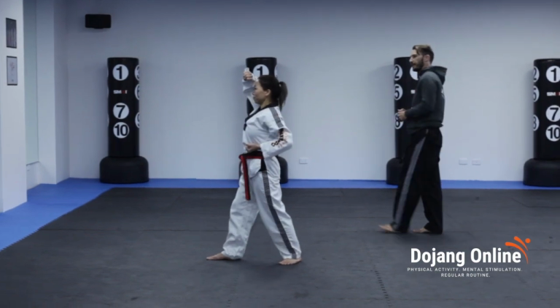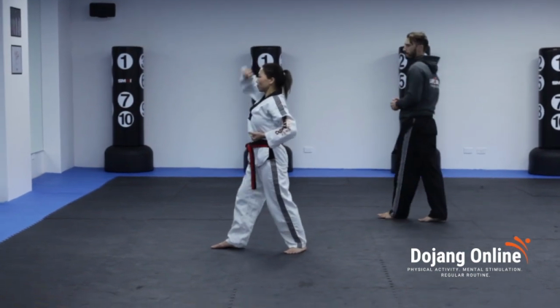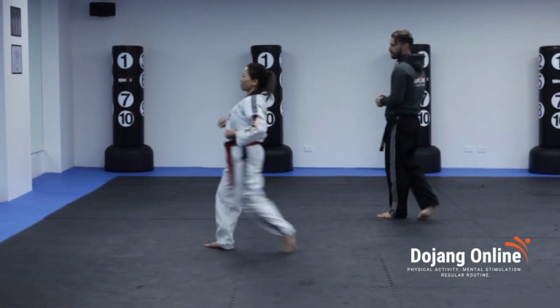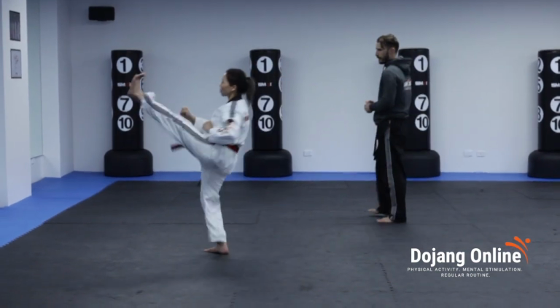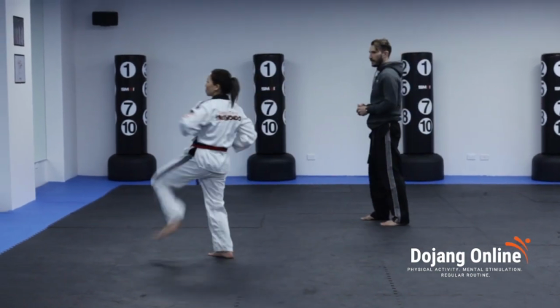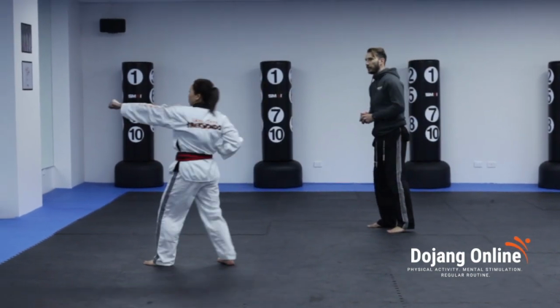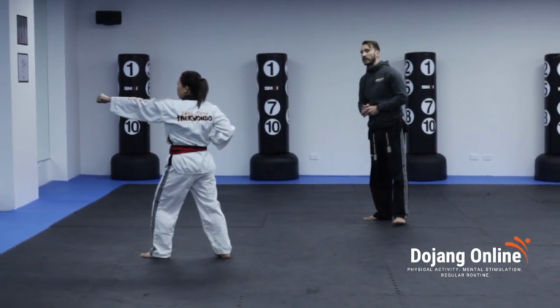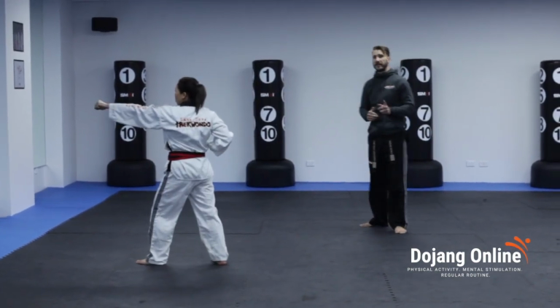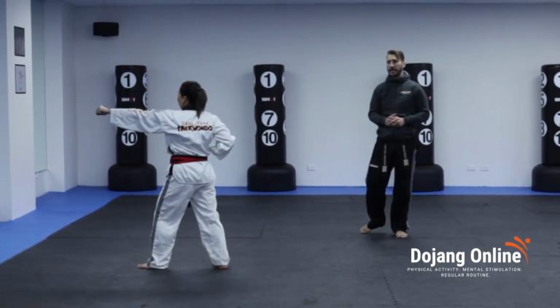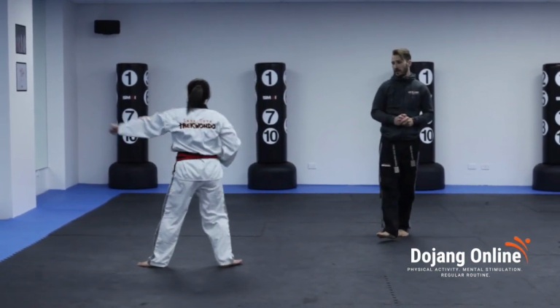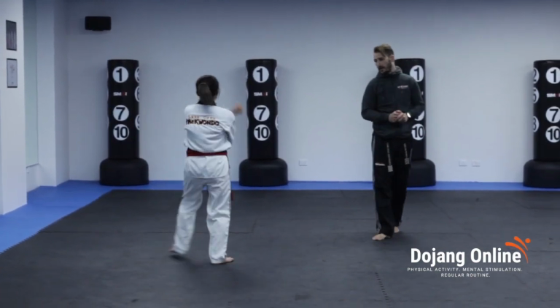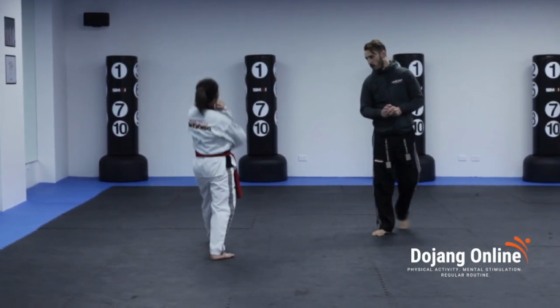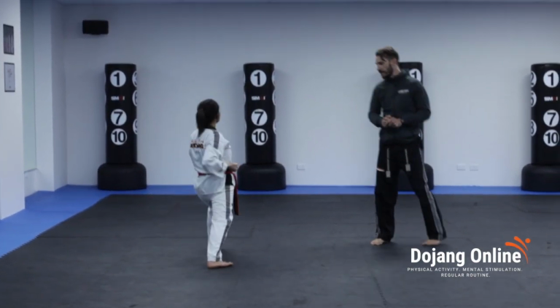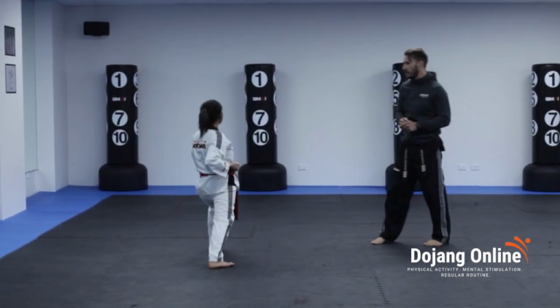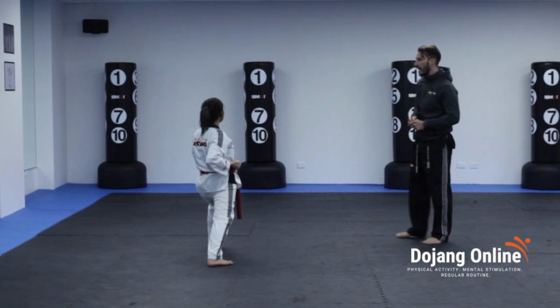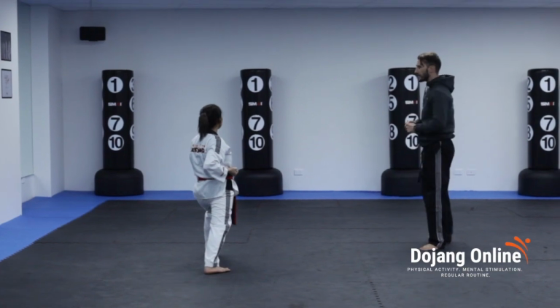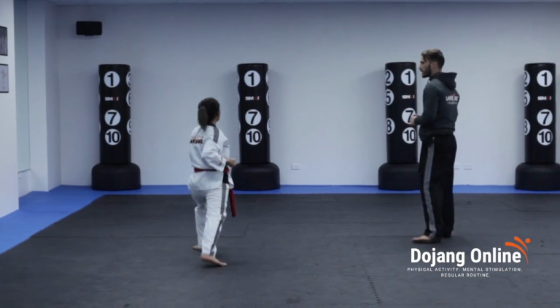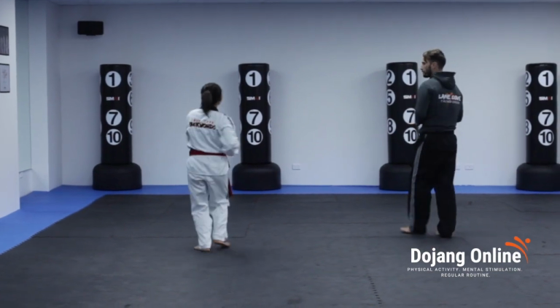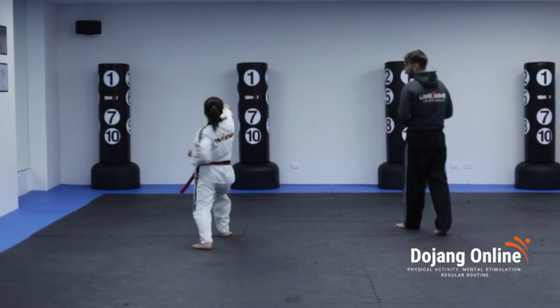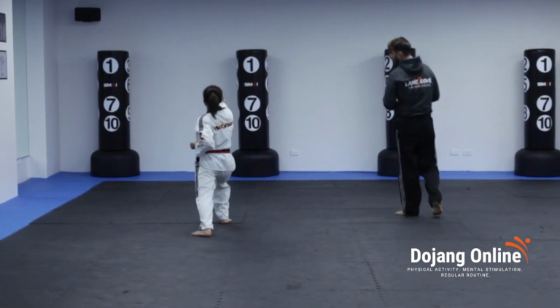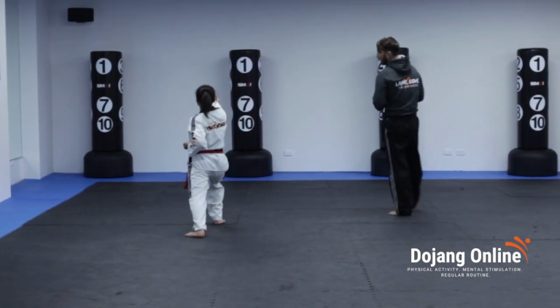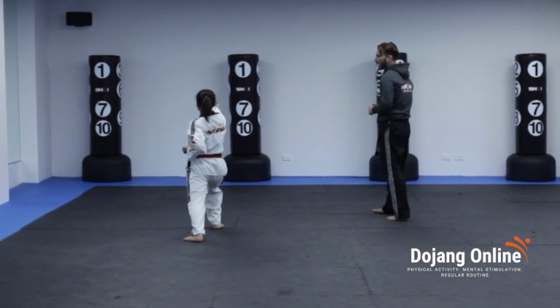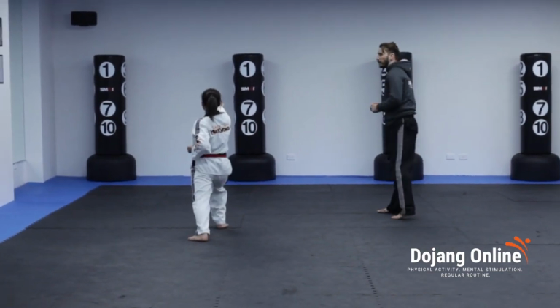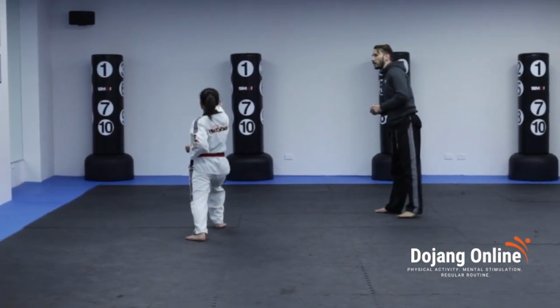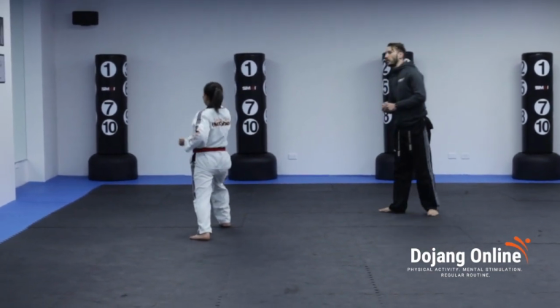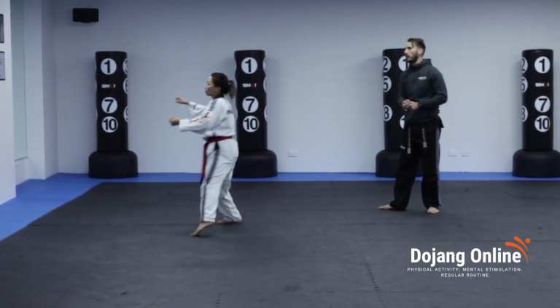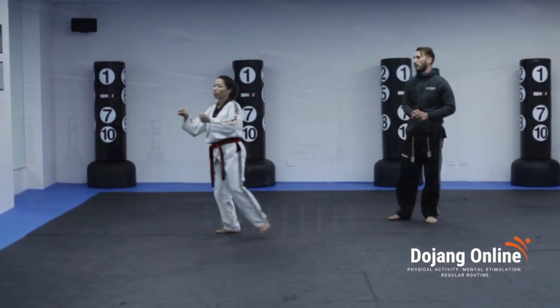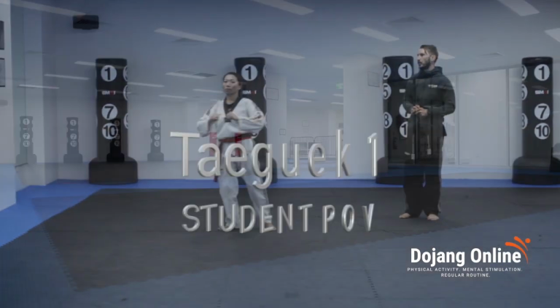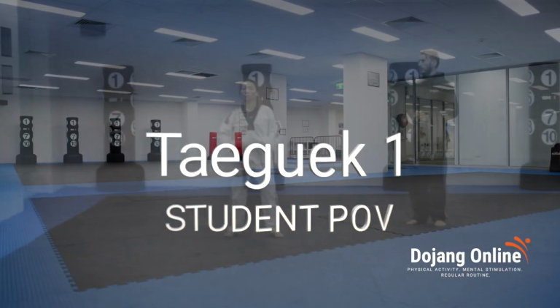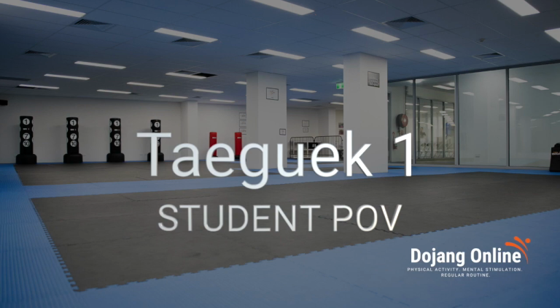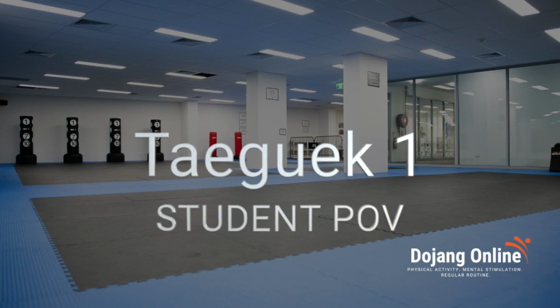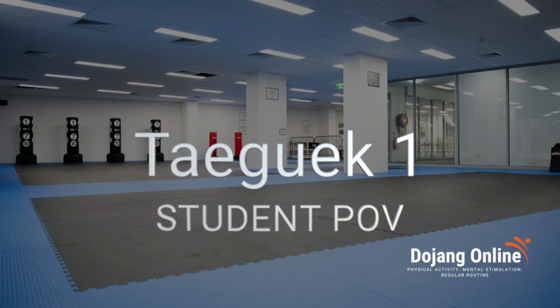Sixteen. Good. On 17, left leg towards the back, long walking stance, slow block. Eighteen, step forward. Hey! And paro. Cool.